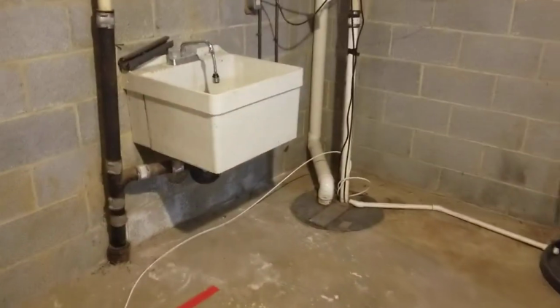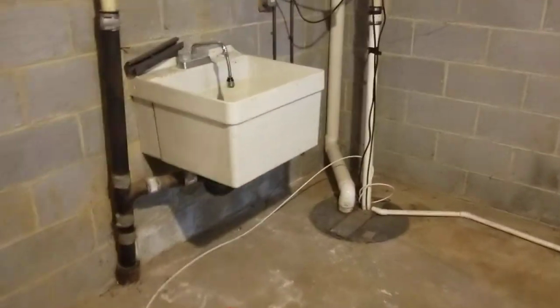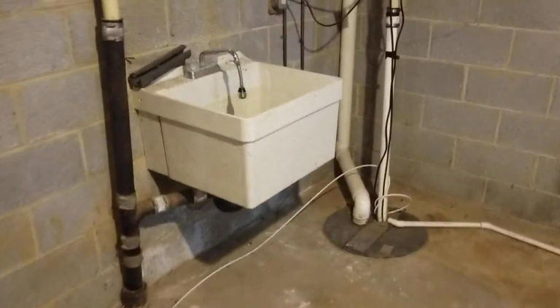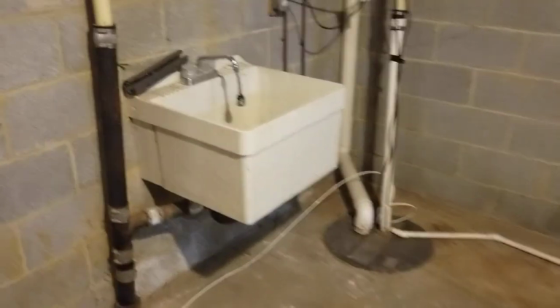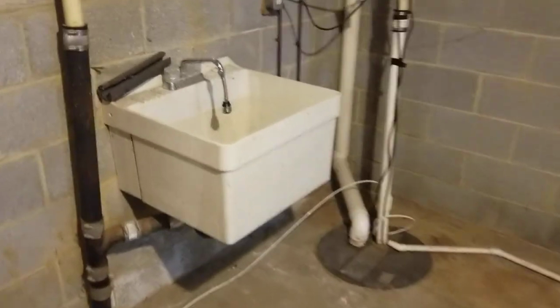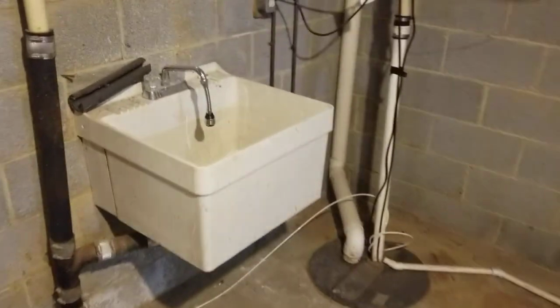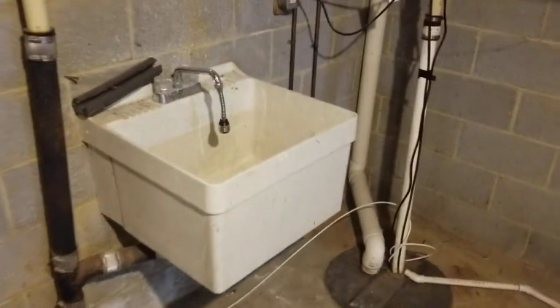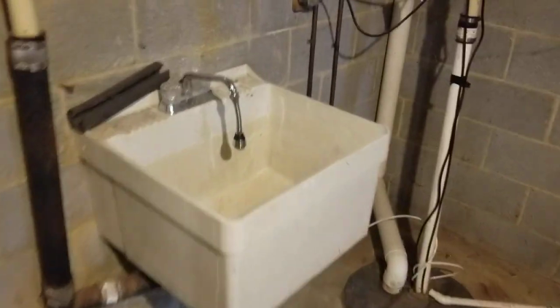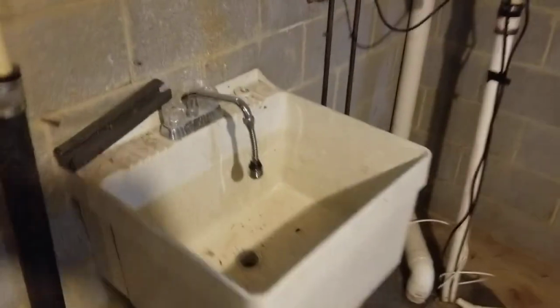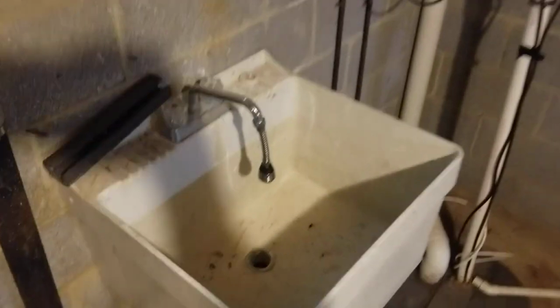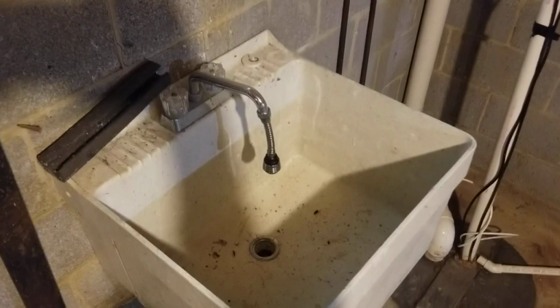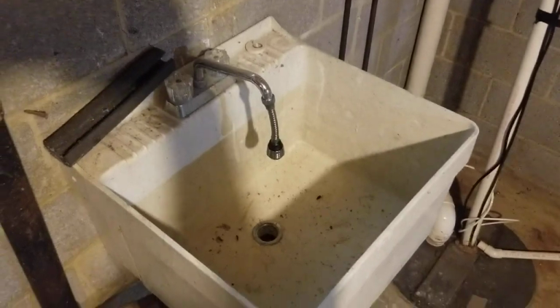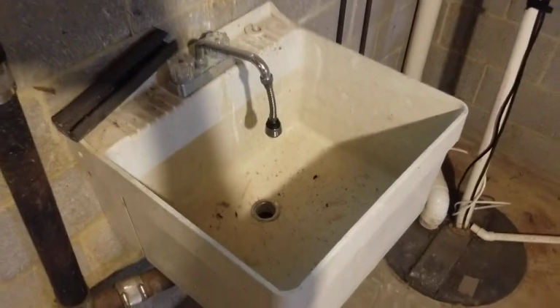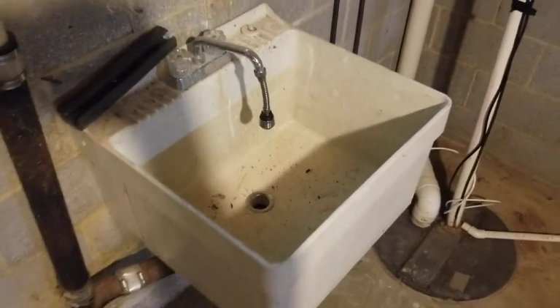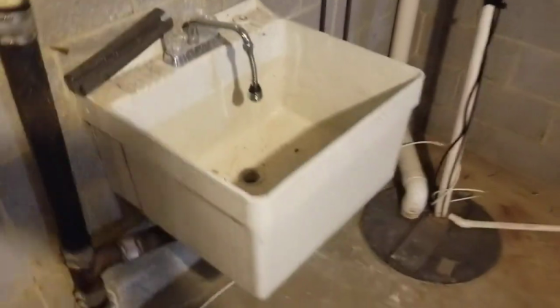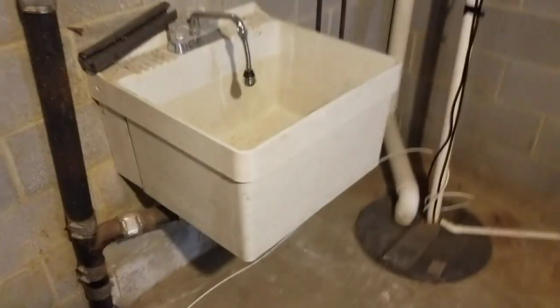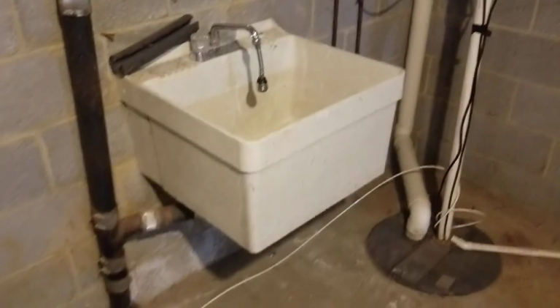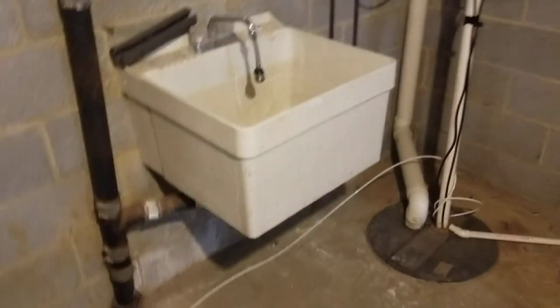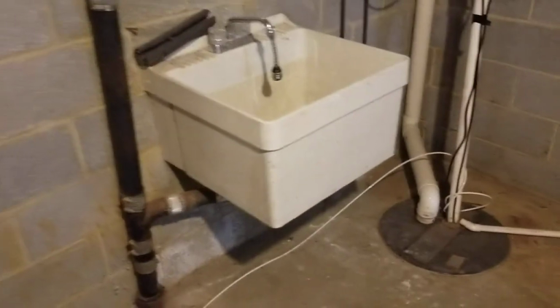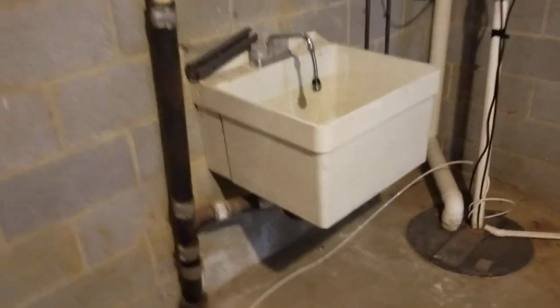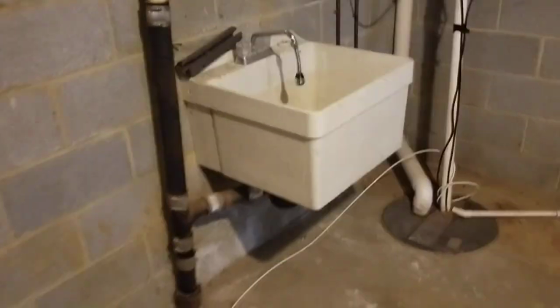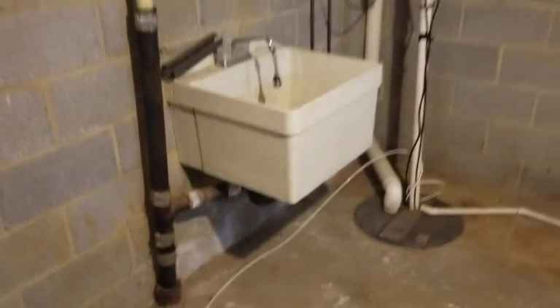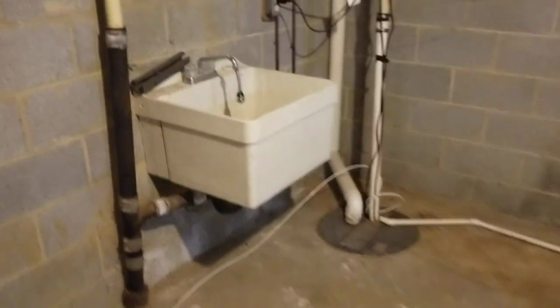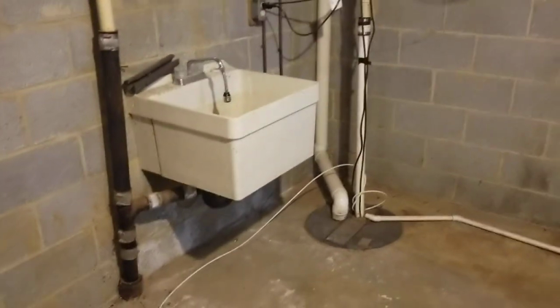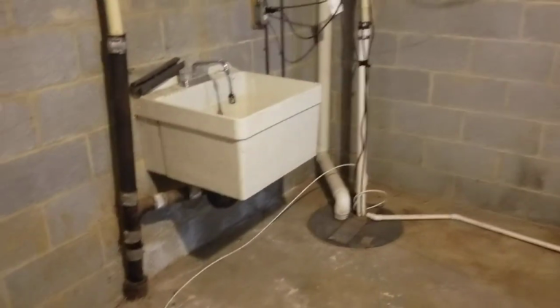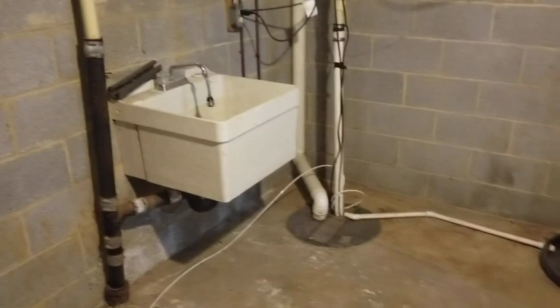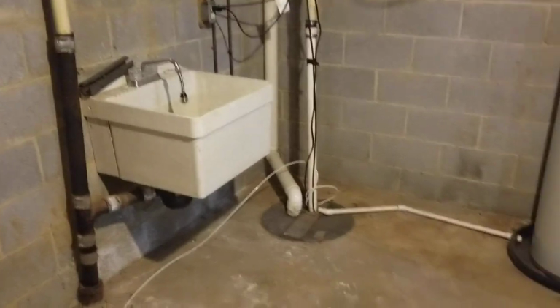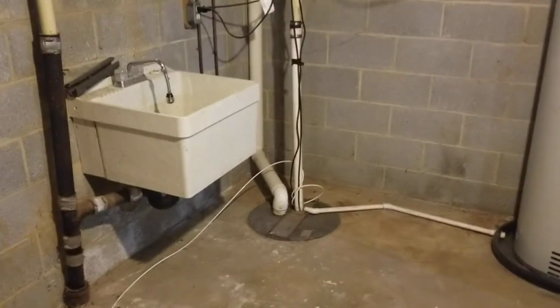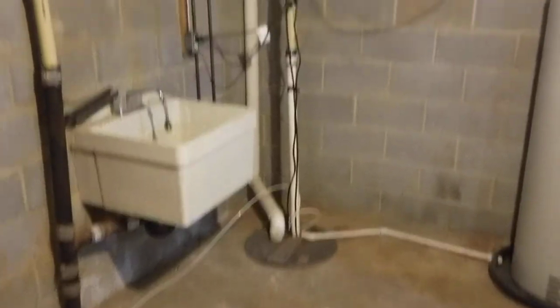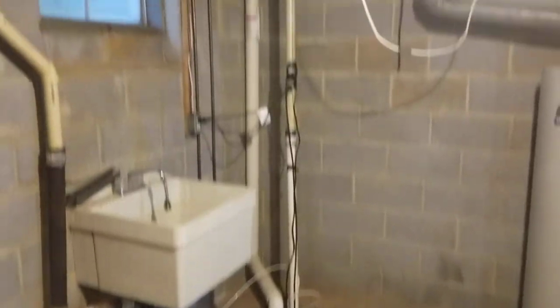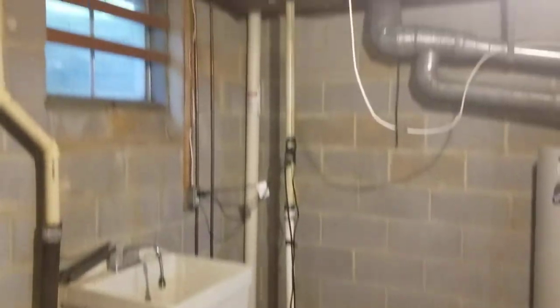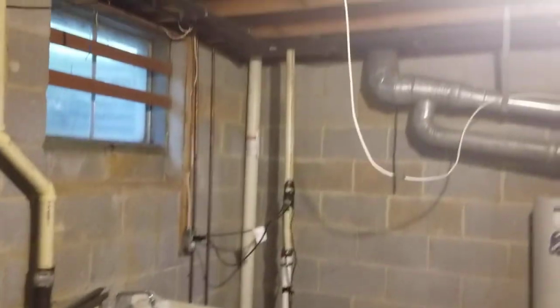Right over here in the corner we have a utility sink. The utility sink is showing some pretty heavy wear, but that's okay — it's just a utility sink. The sump pump pit is right there in the corner as well.